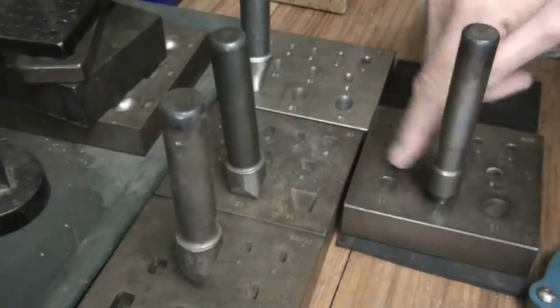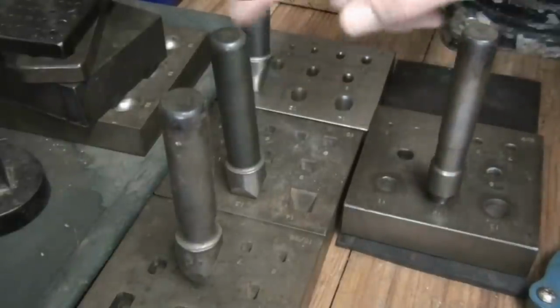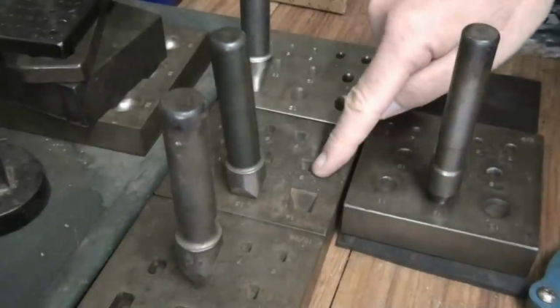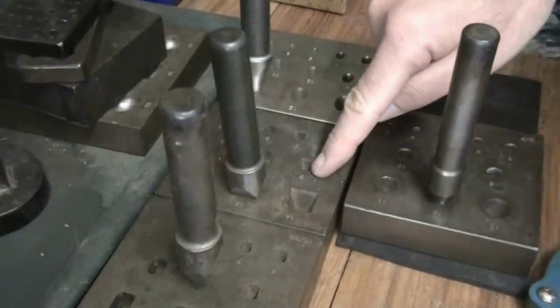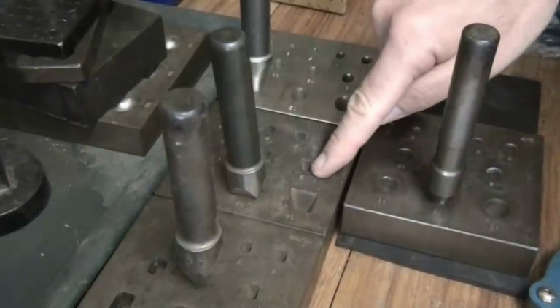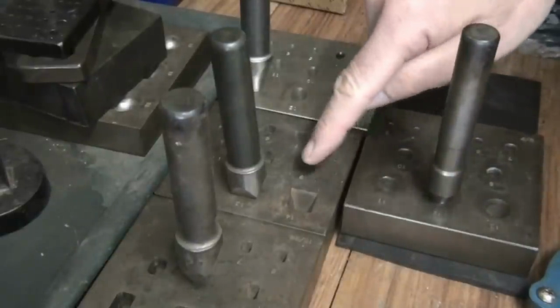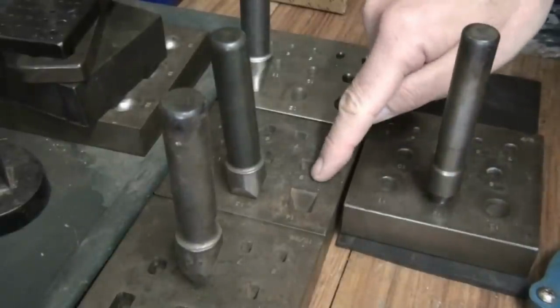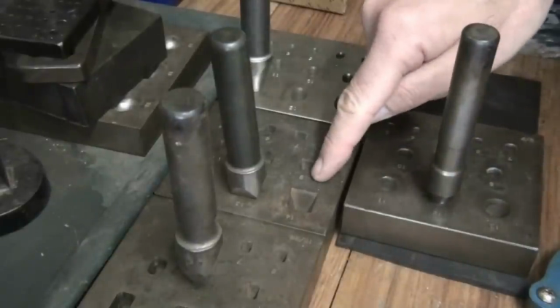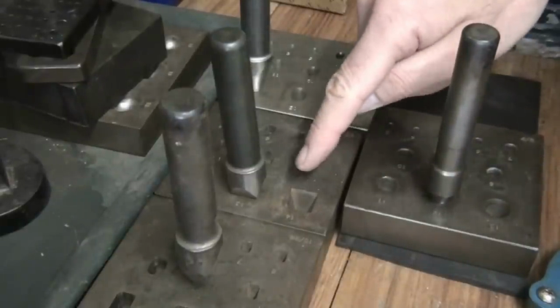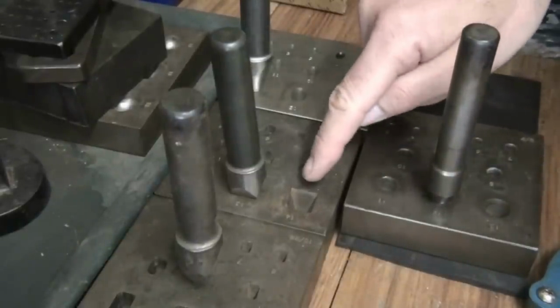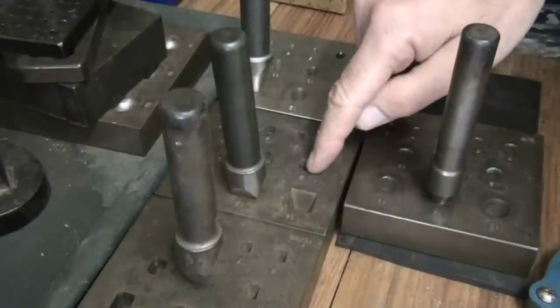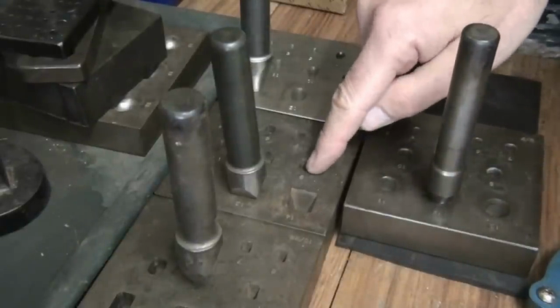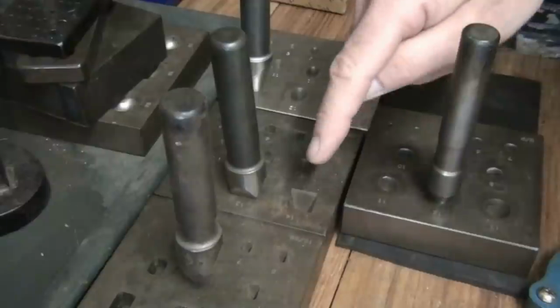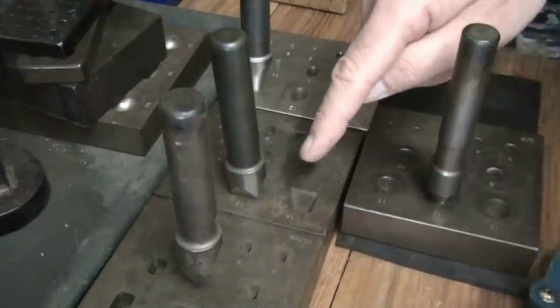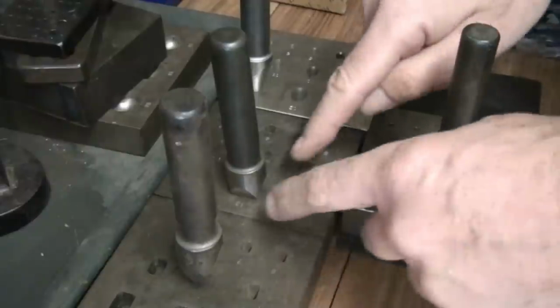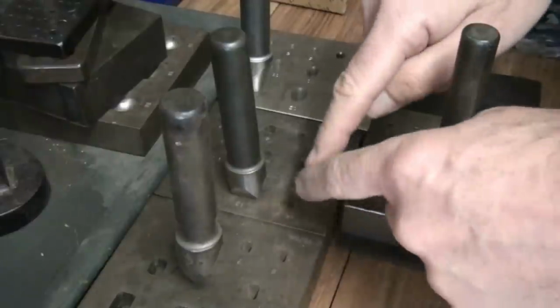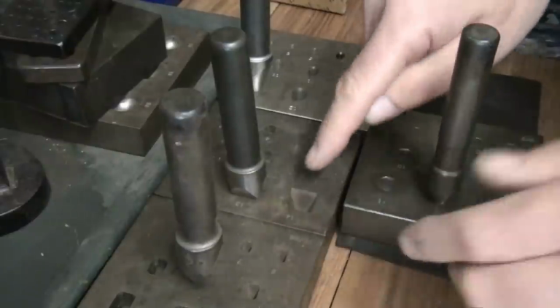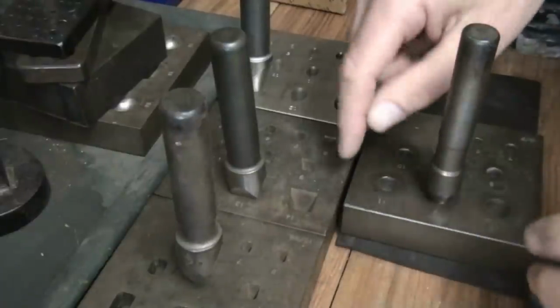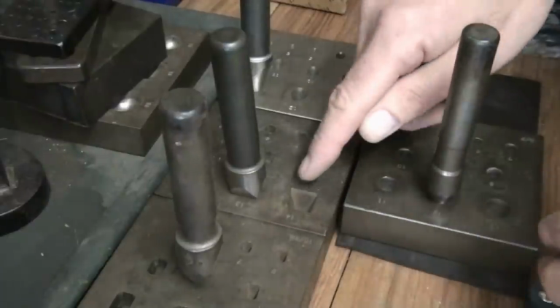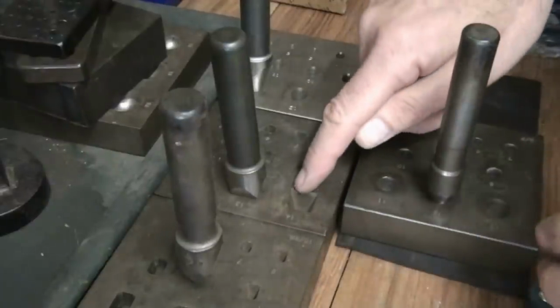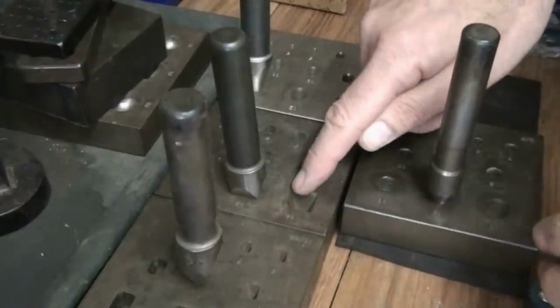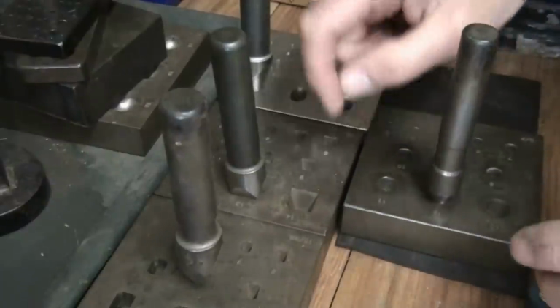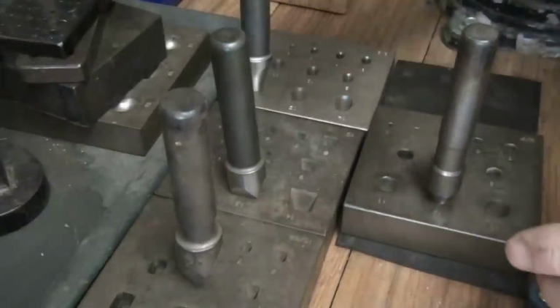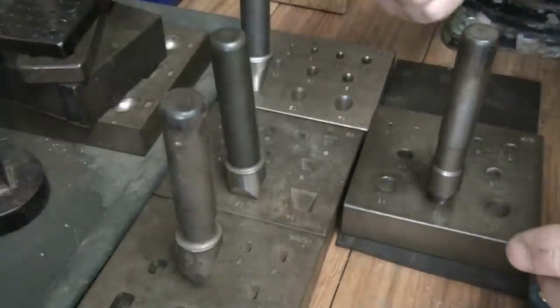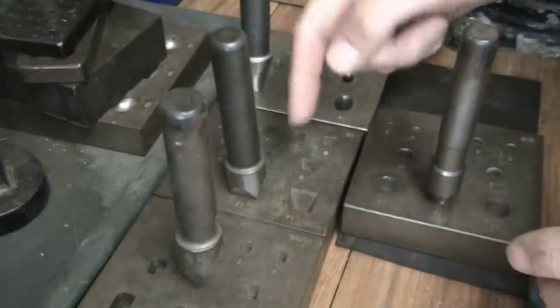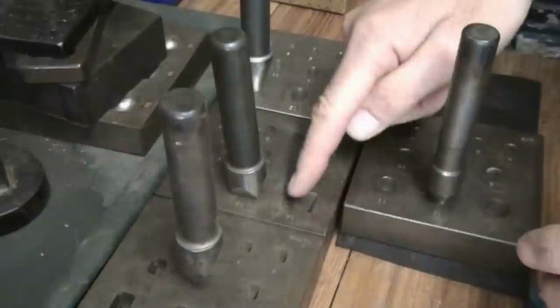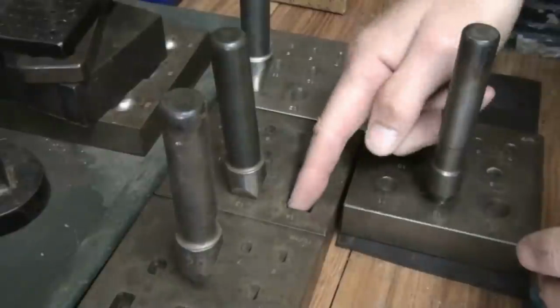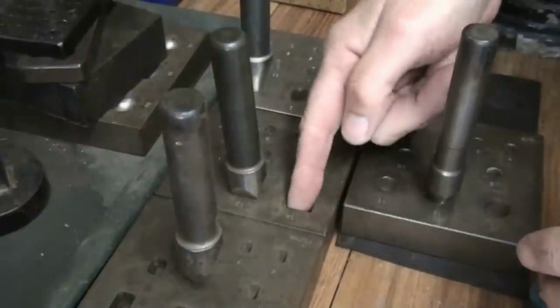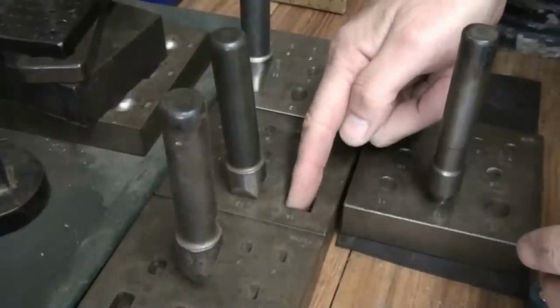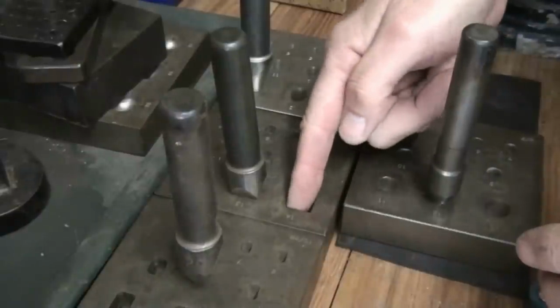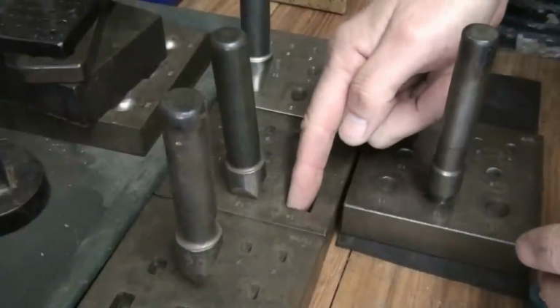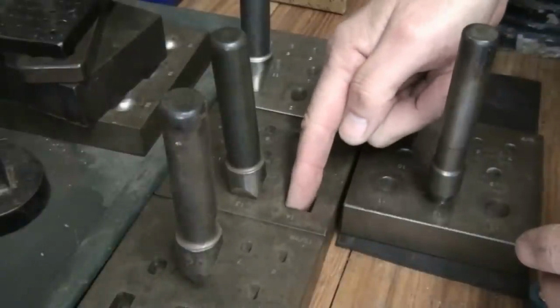I'm not going to be showing you the square because it's a different way of forming the initial collet that goes in. If you try and do it the way I'm going to show you, you're not going to create the corners that you need.